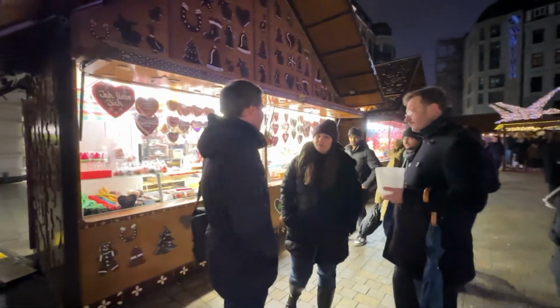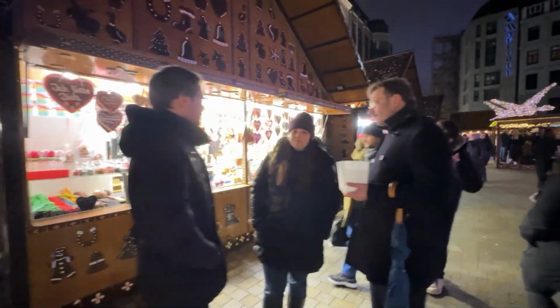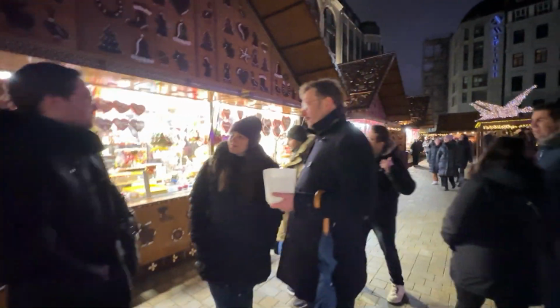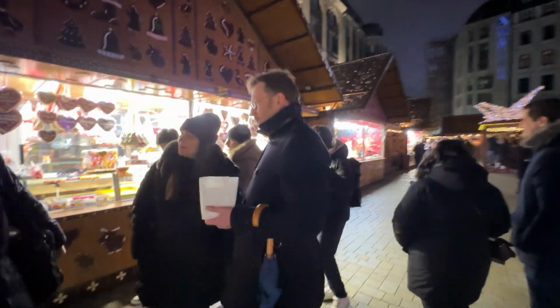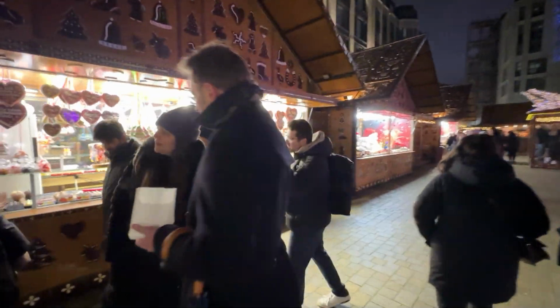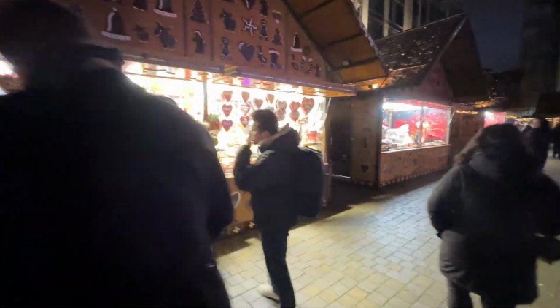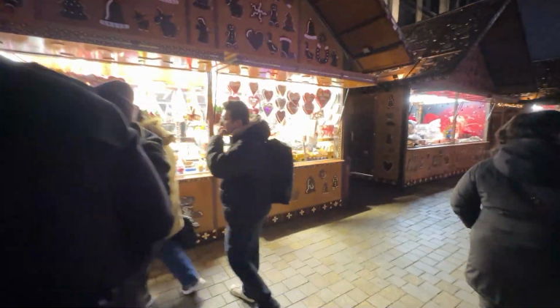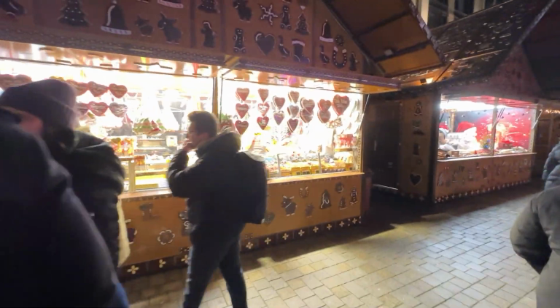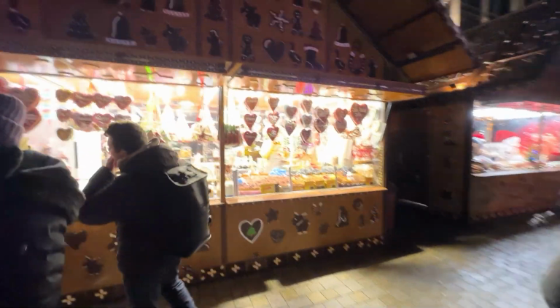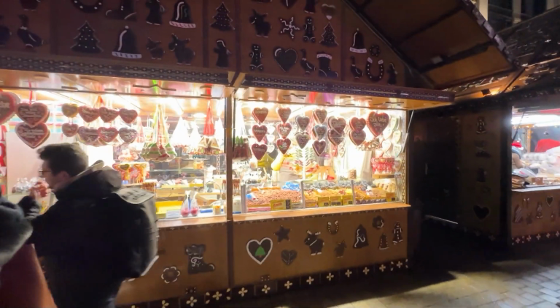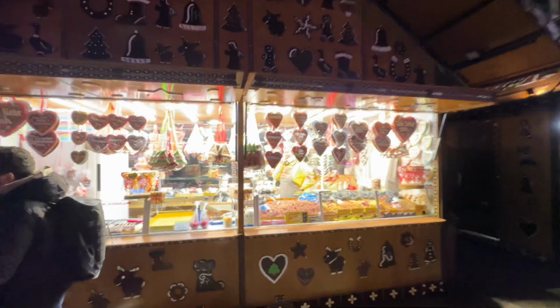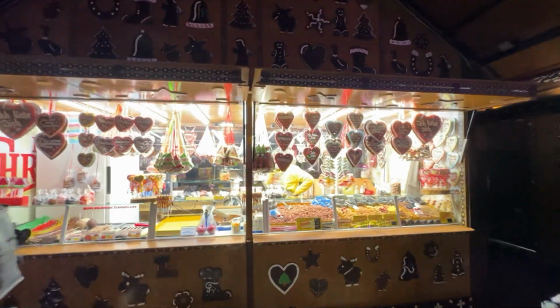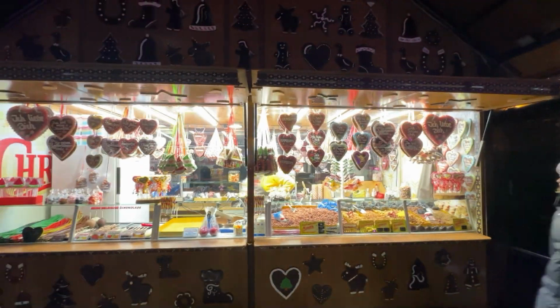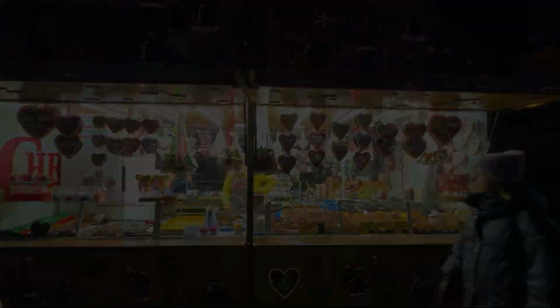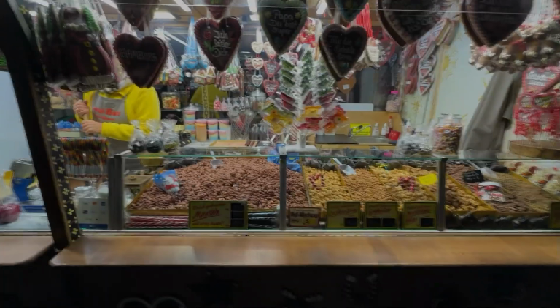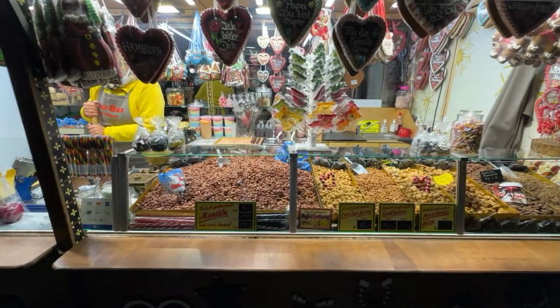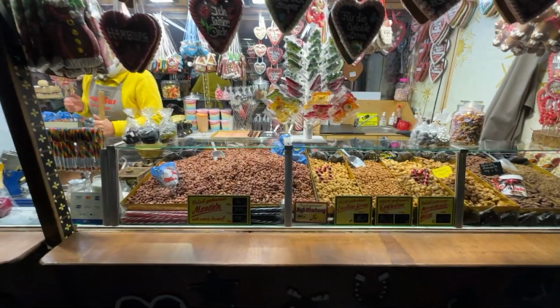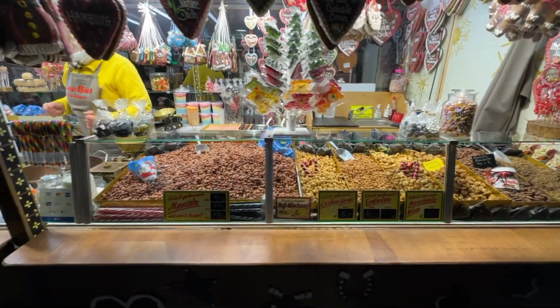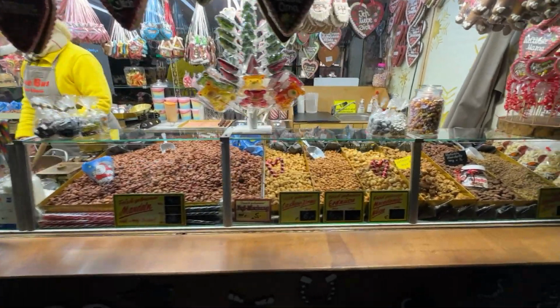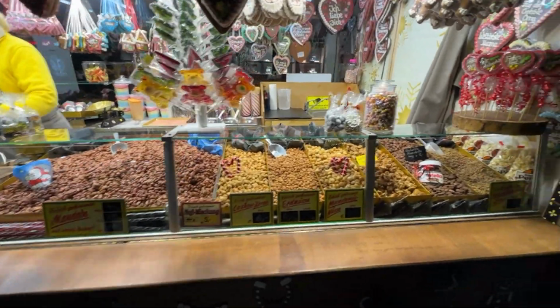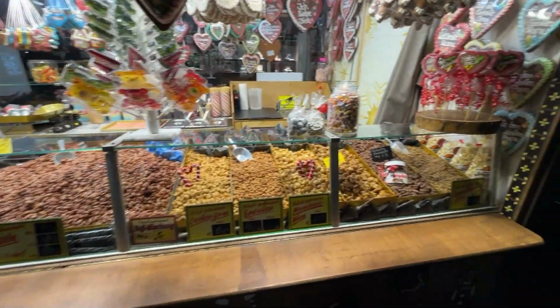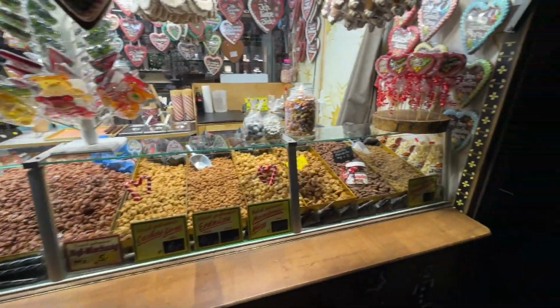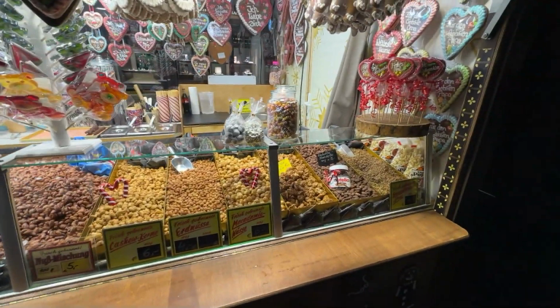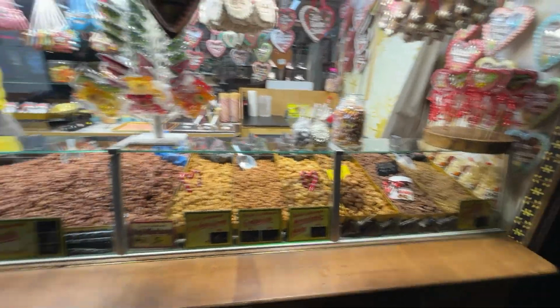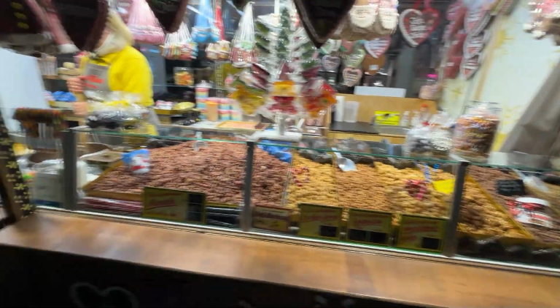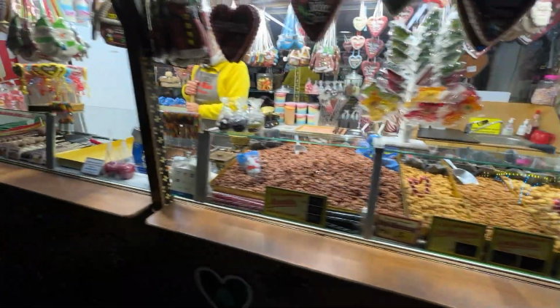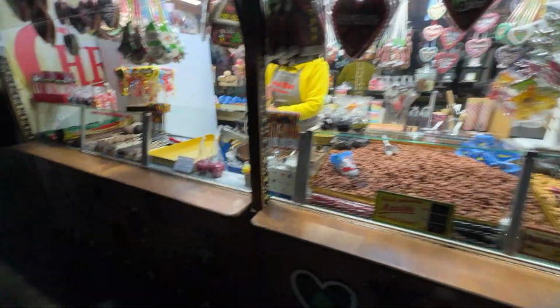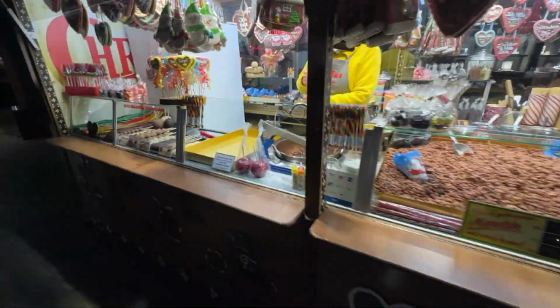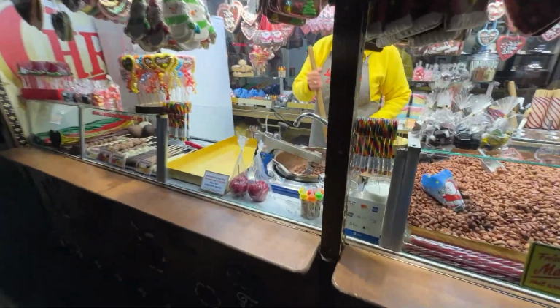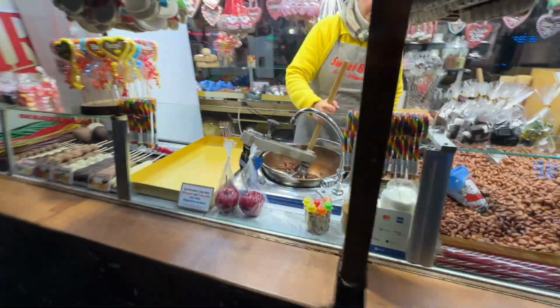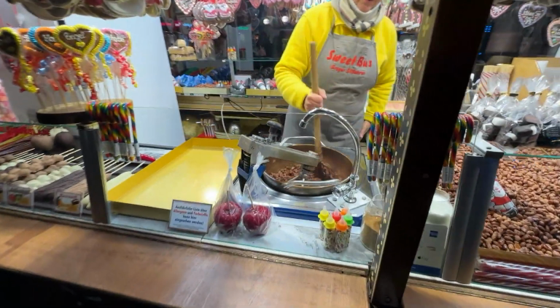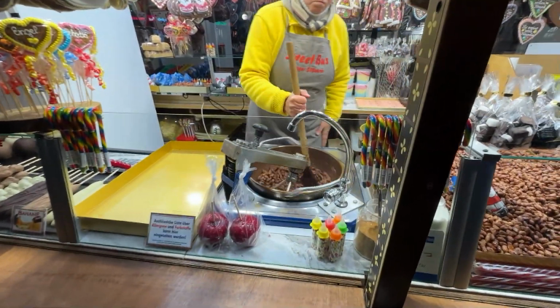This is what I remember. Different types of nuts. You can see here they're making the sugar nuts.